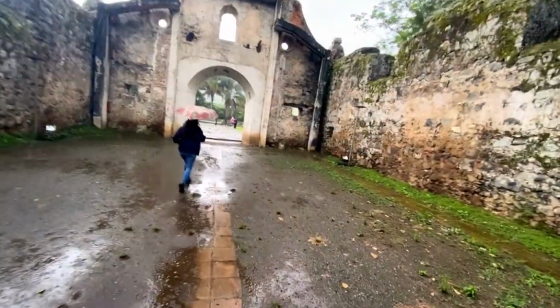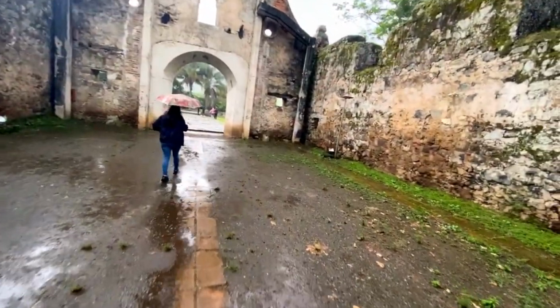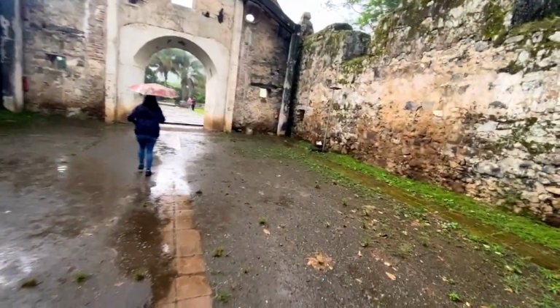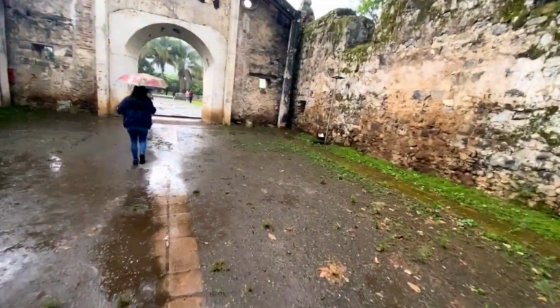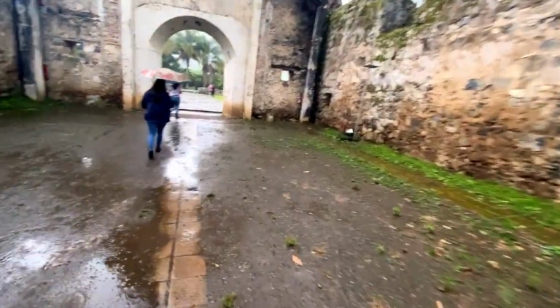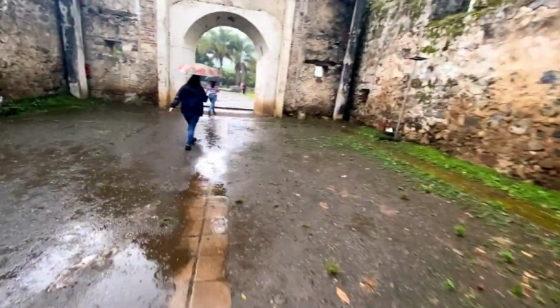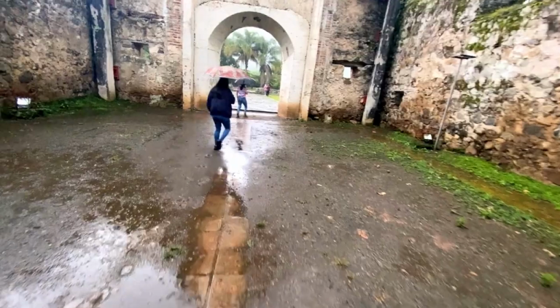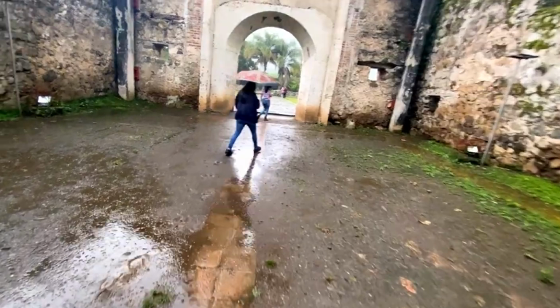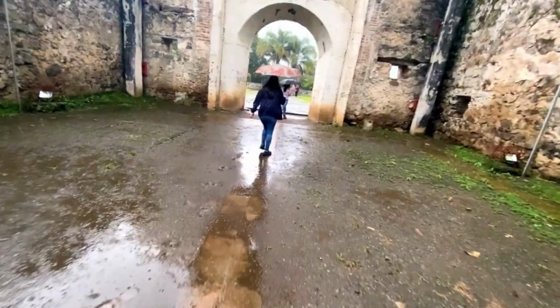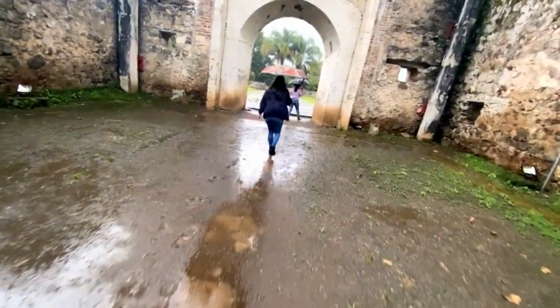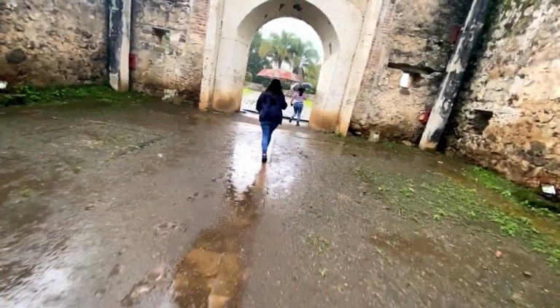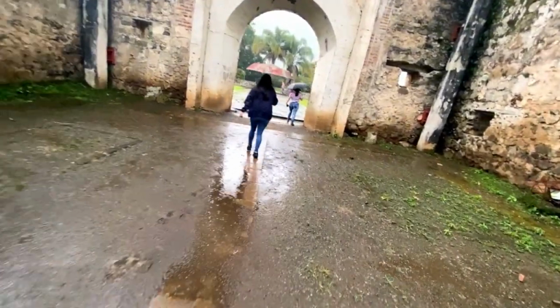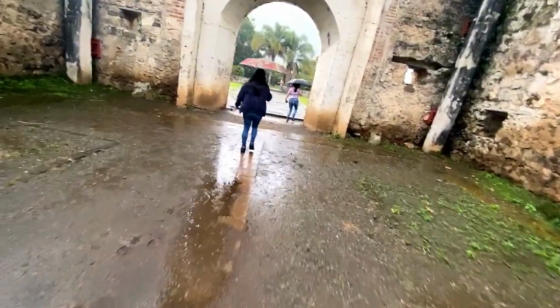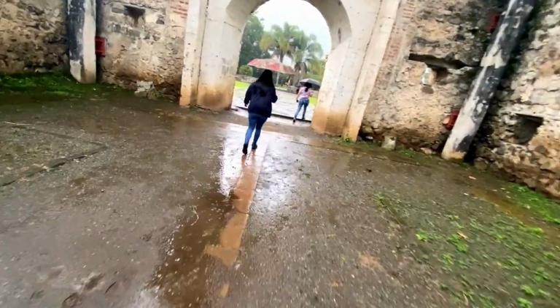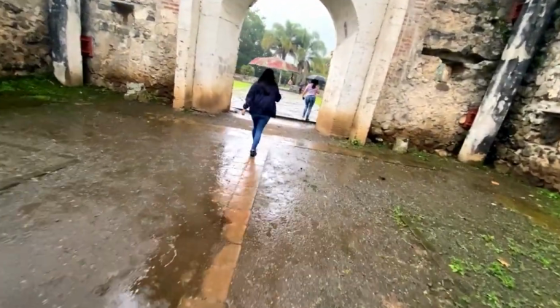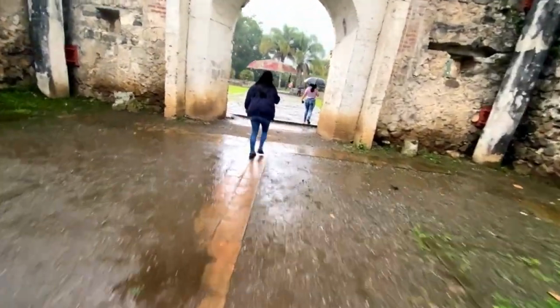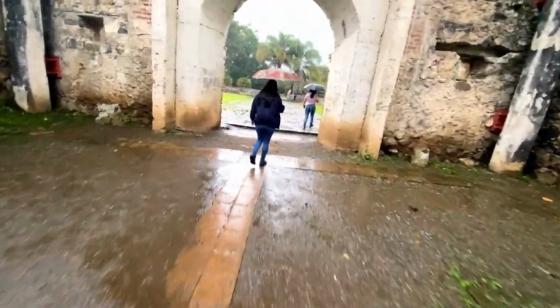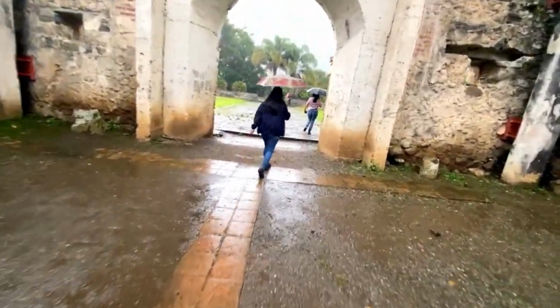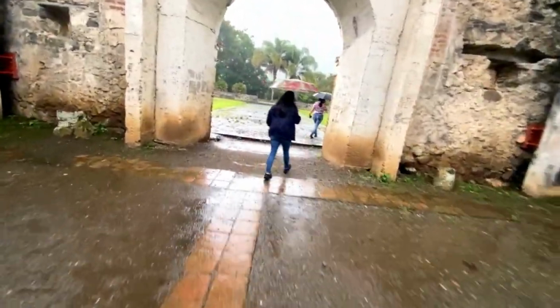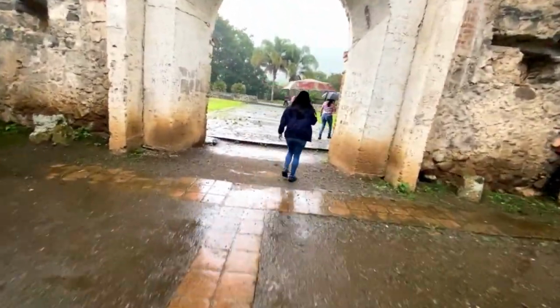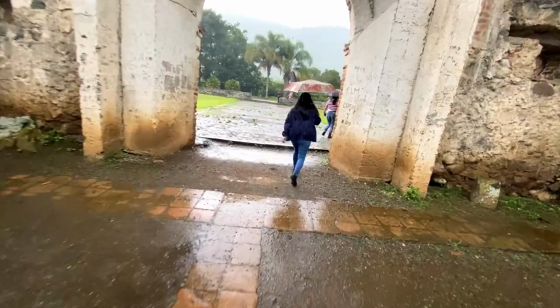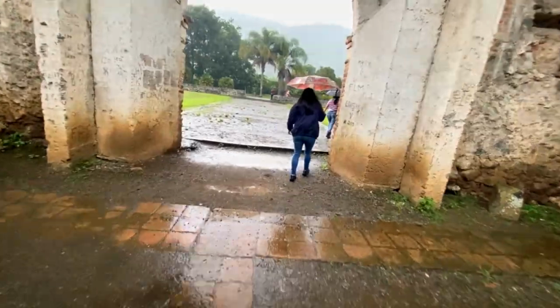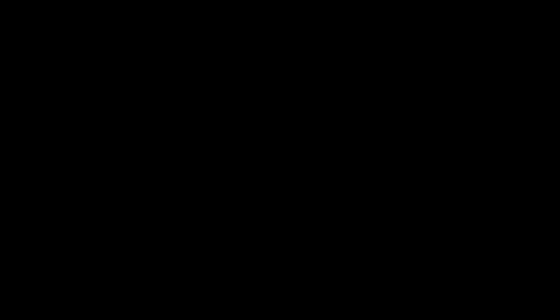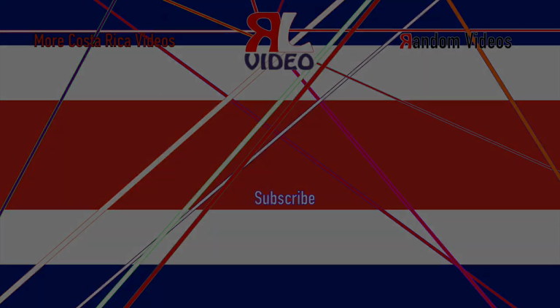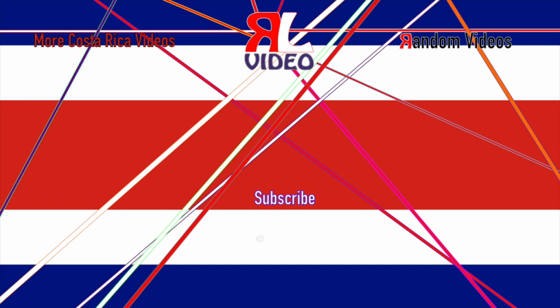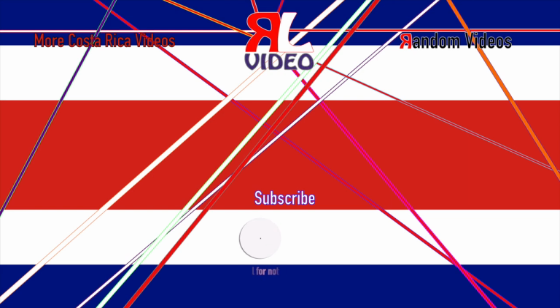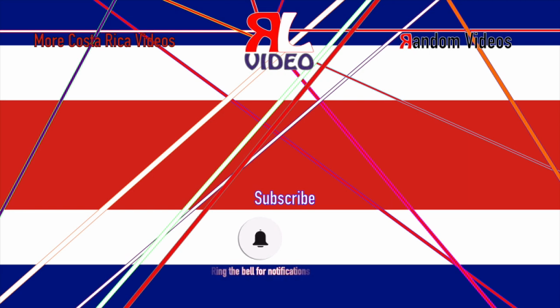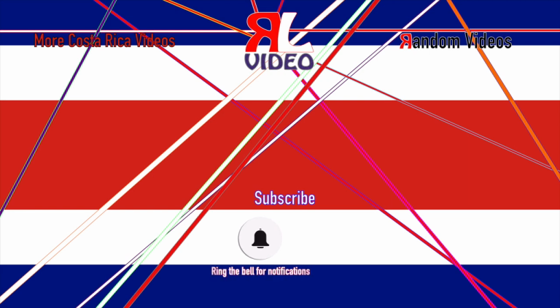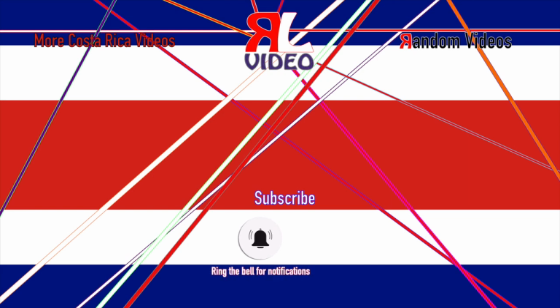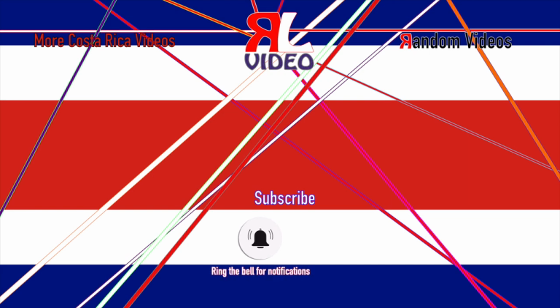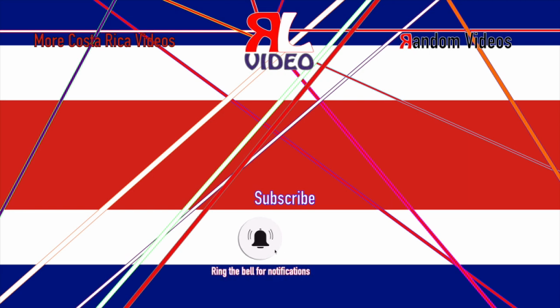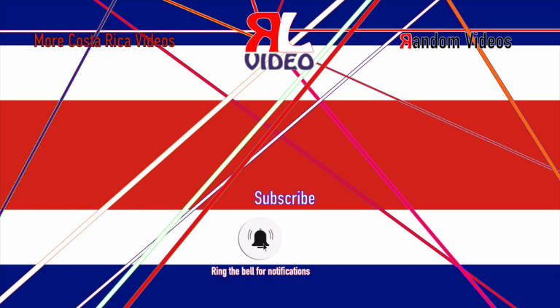I hope you enjoyed this video on this historic church and I'll see you in the next random adventure in Costa Rica. Until next time, take care. Bye.